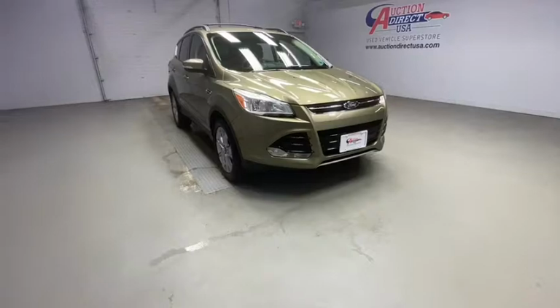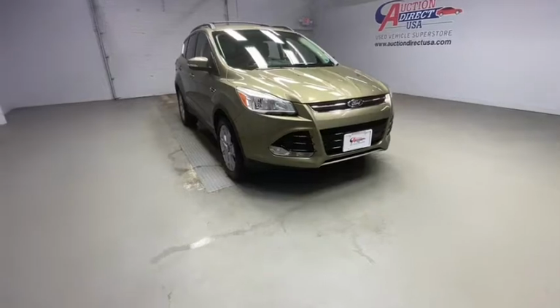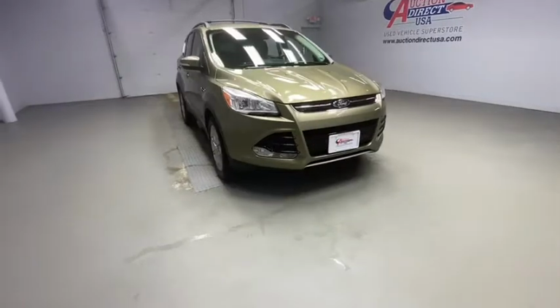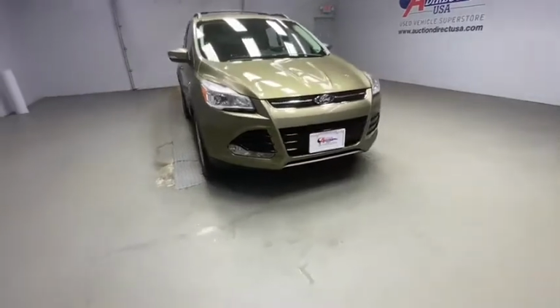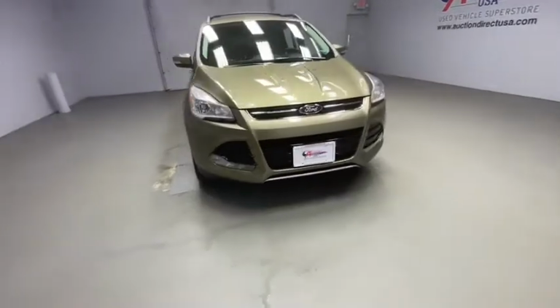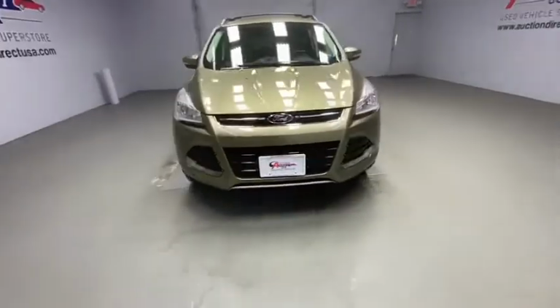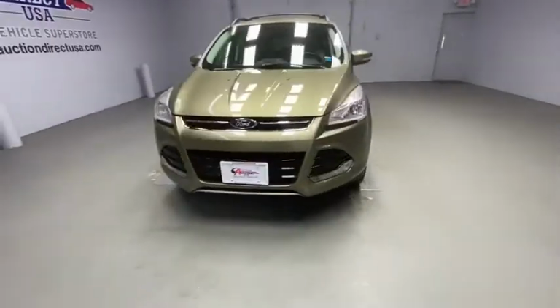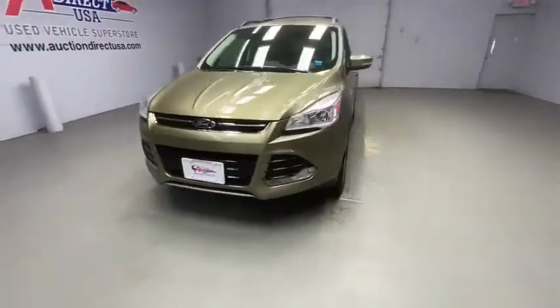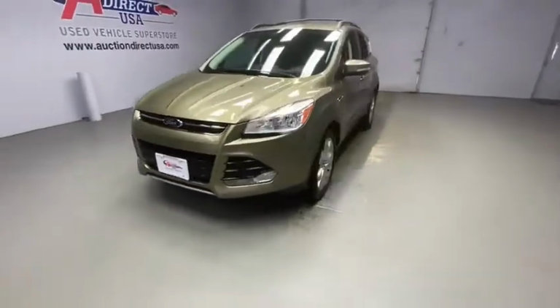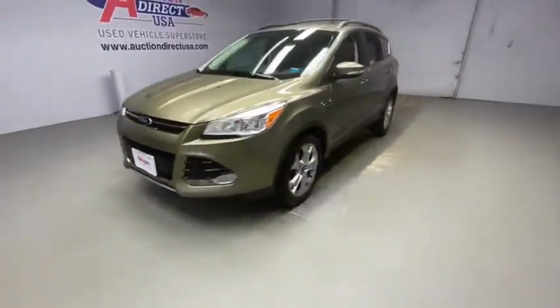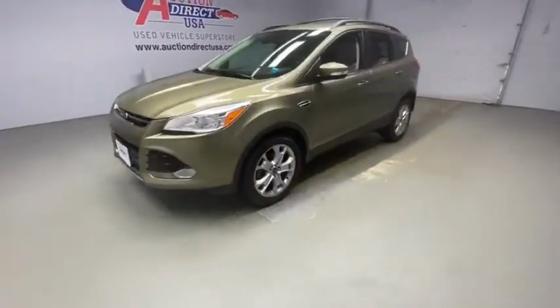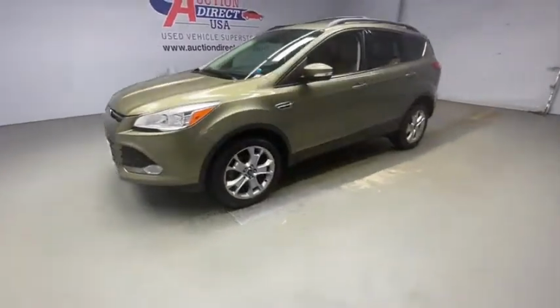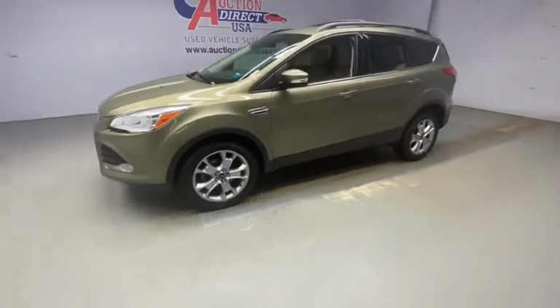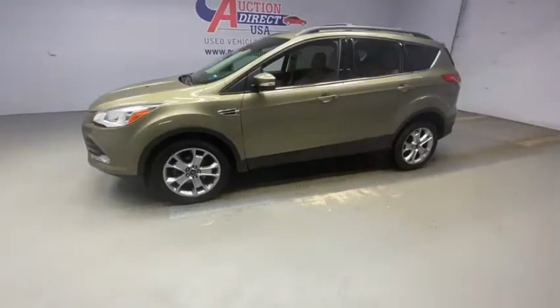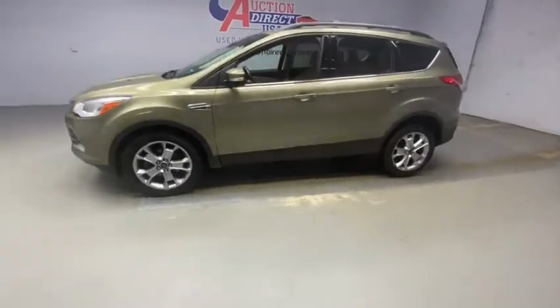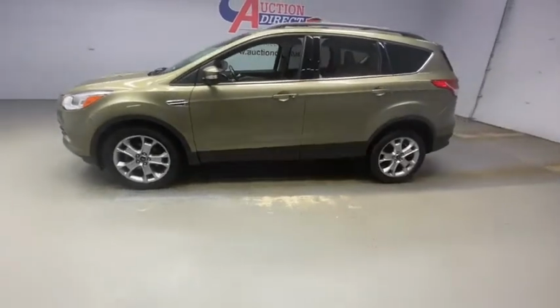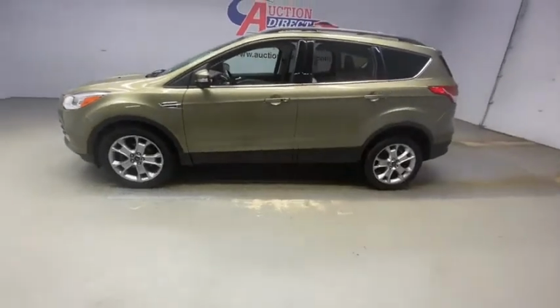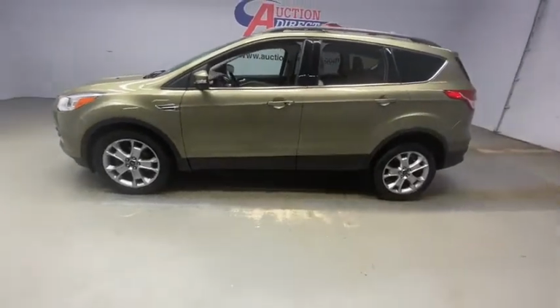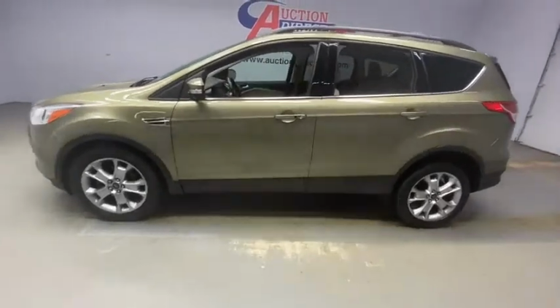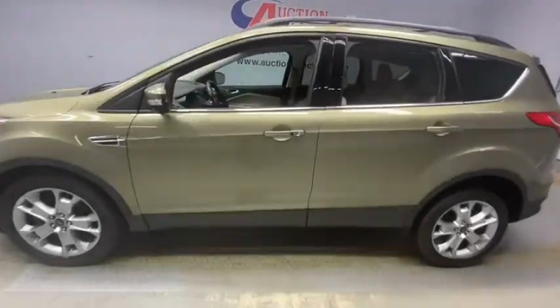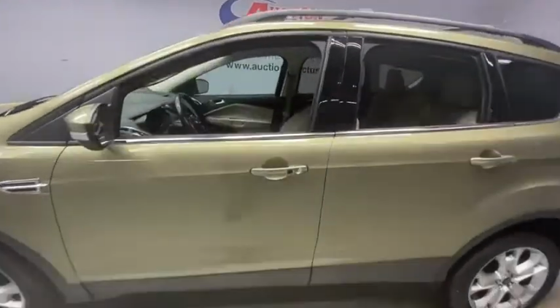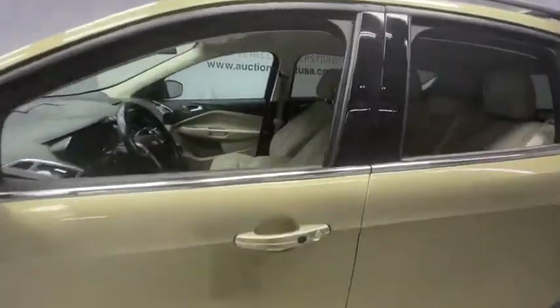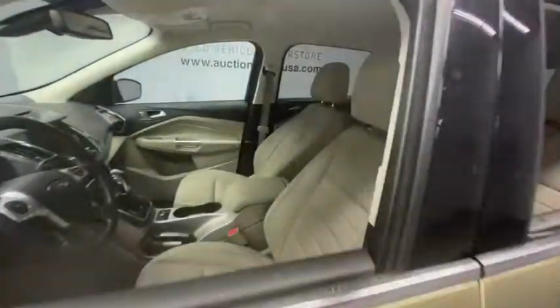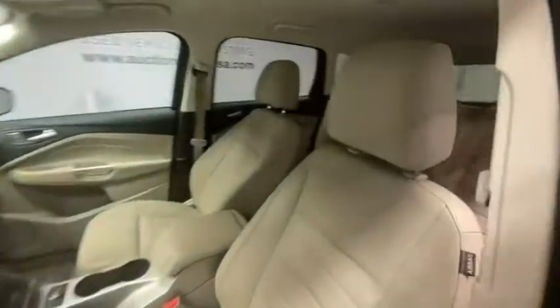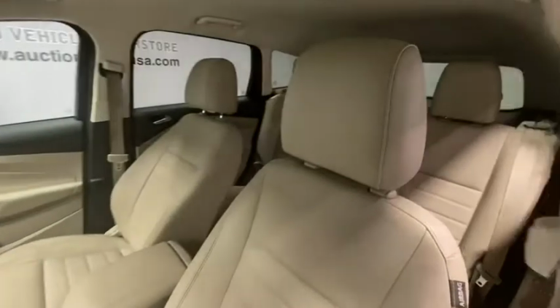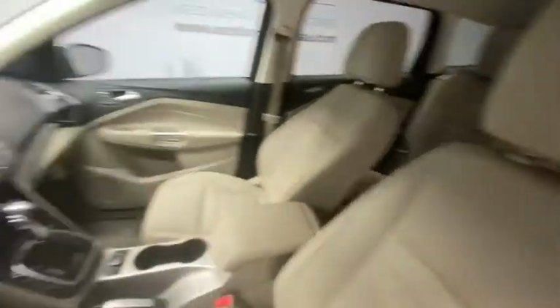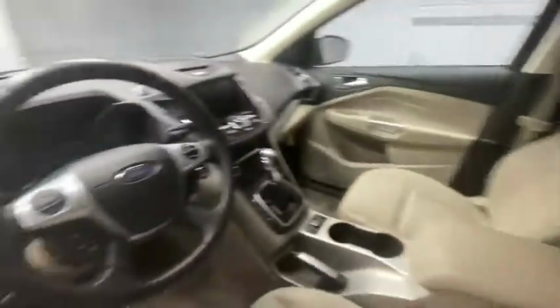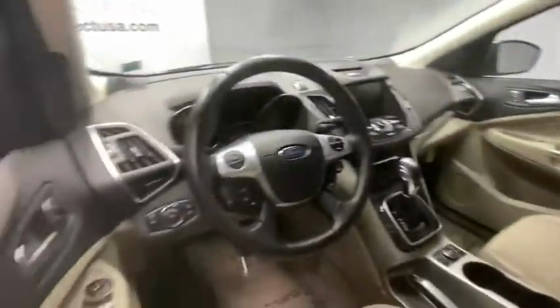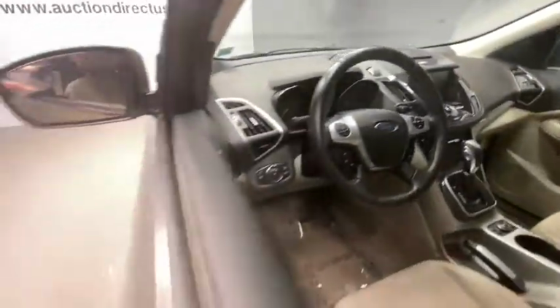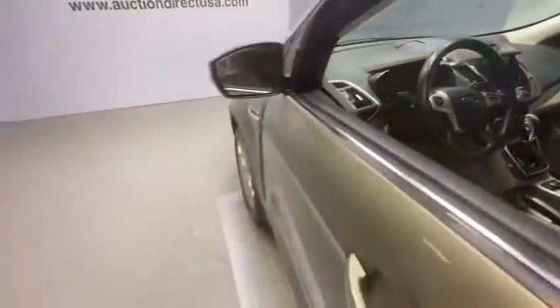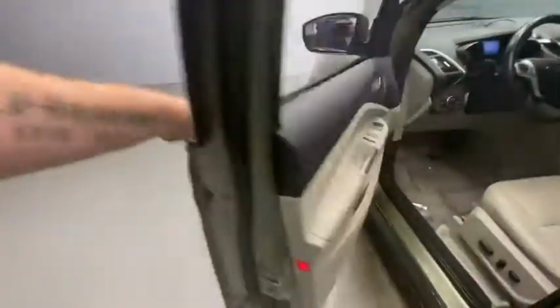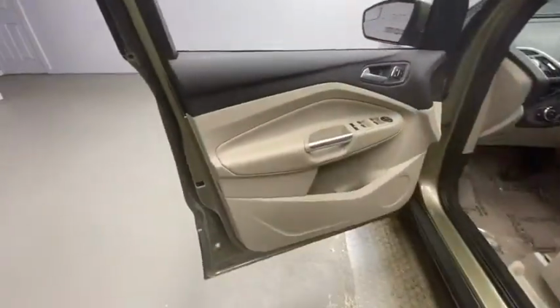We are pleased to show you the 2013 Ford Escape. Gas engines flex, tow, sip and go with Ford Escape. This vehicle has less than 55,000 miles. Here are some of this vehicle's great options.